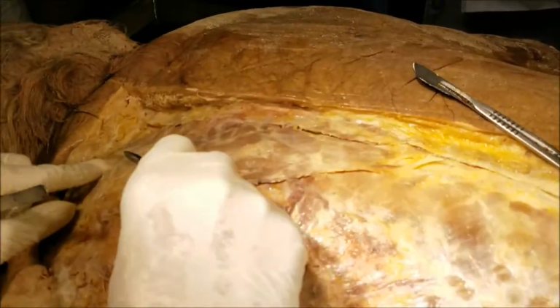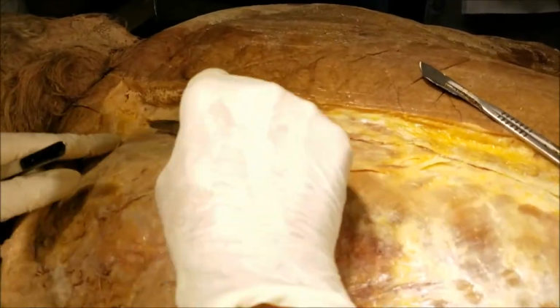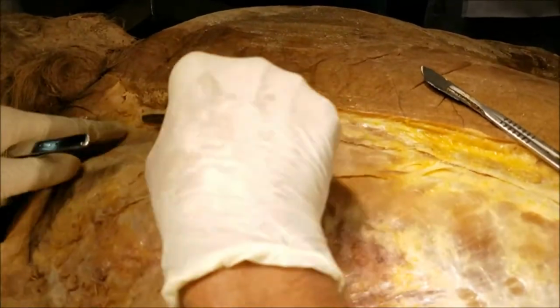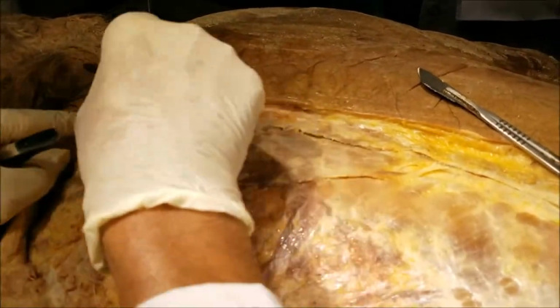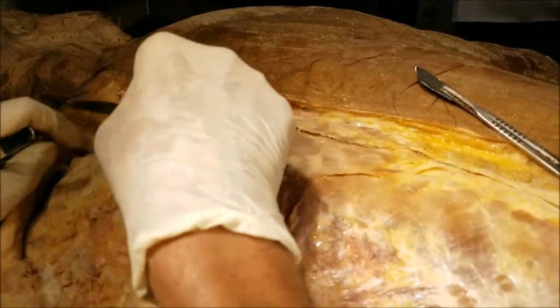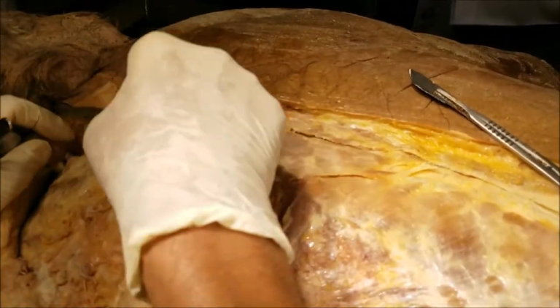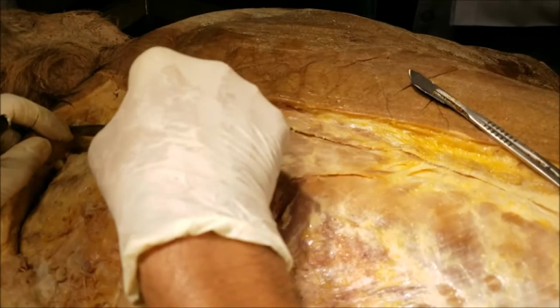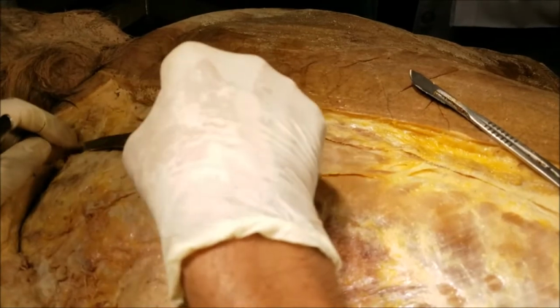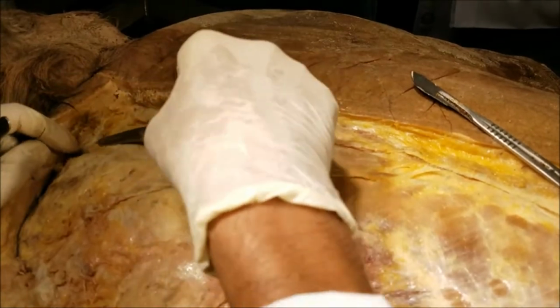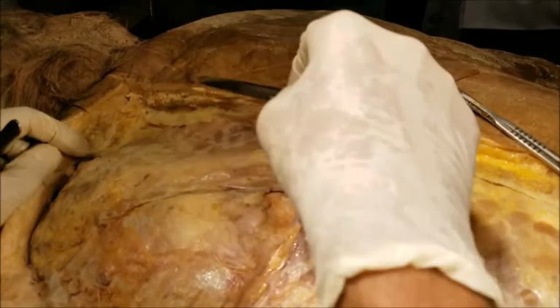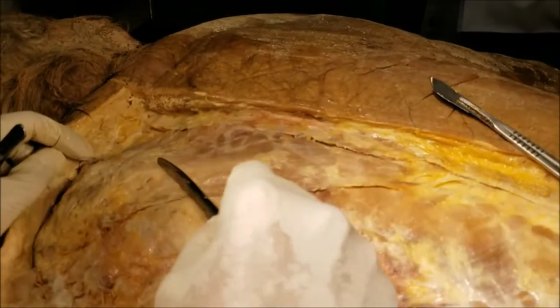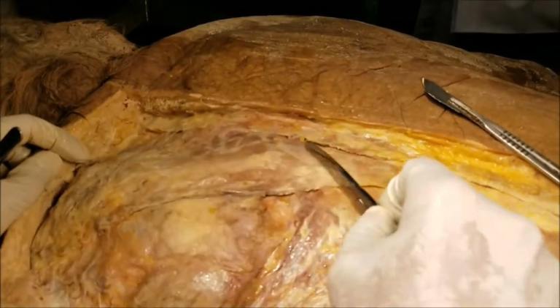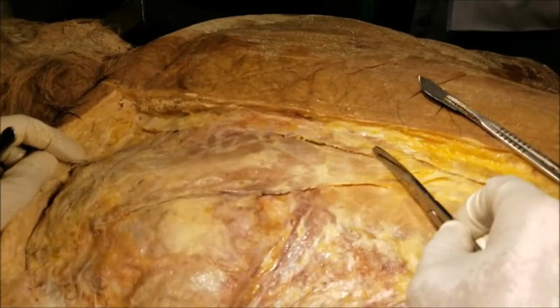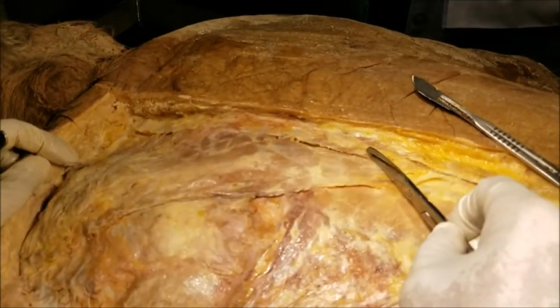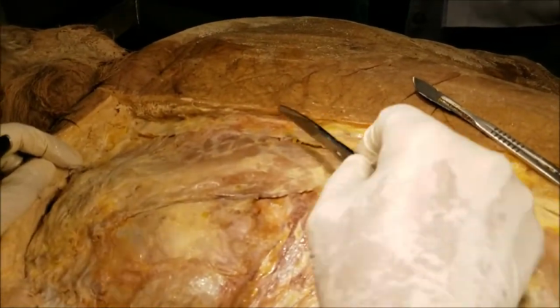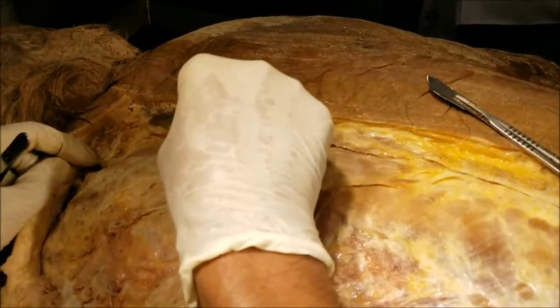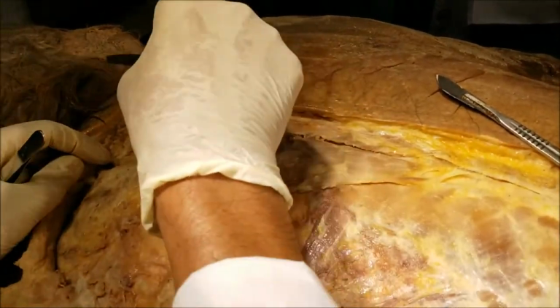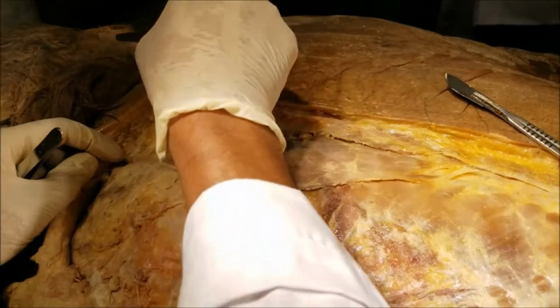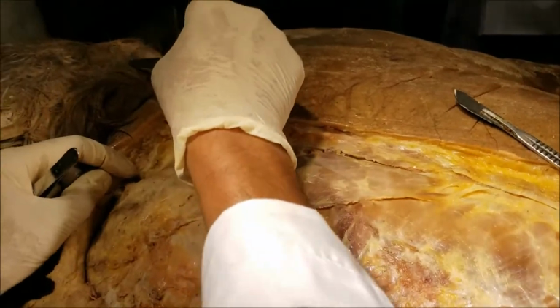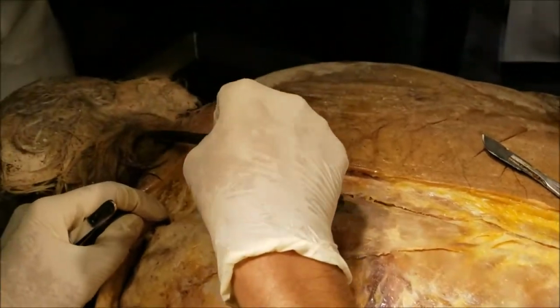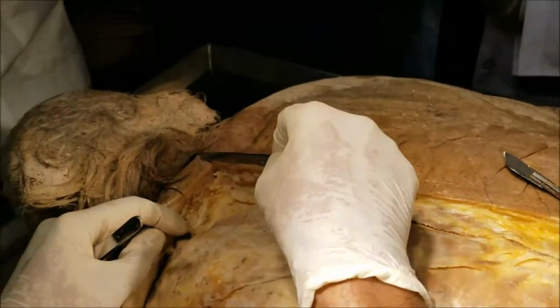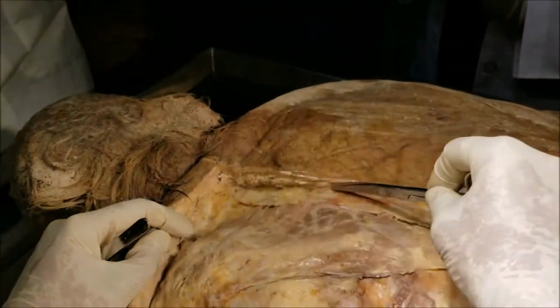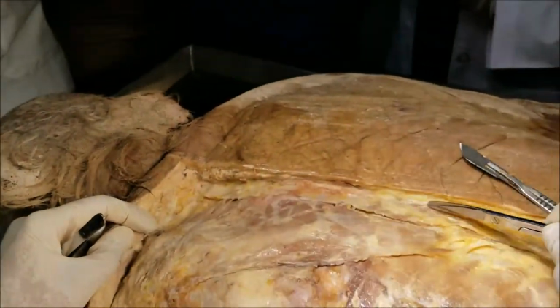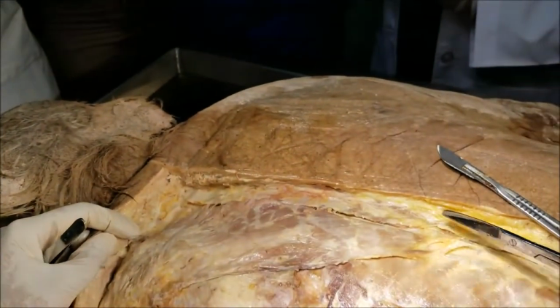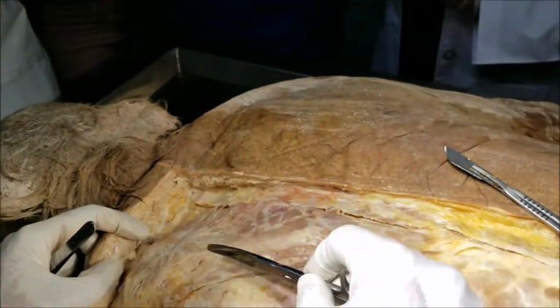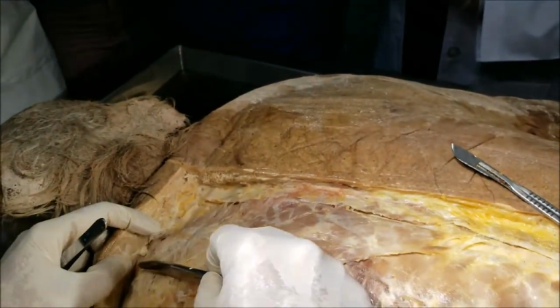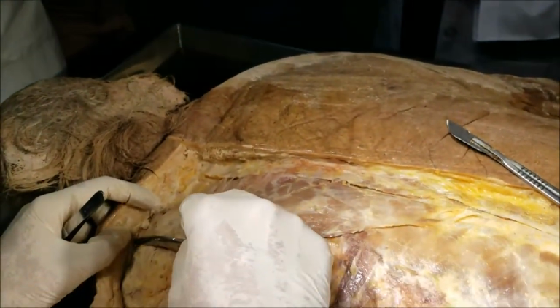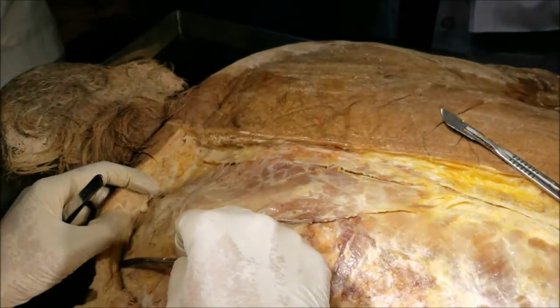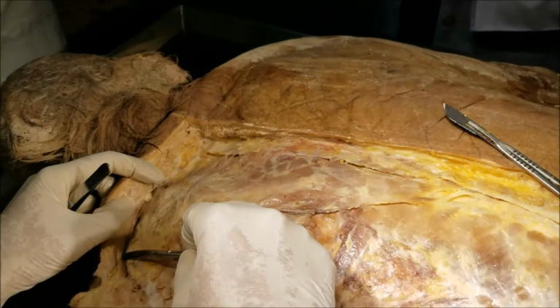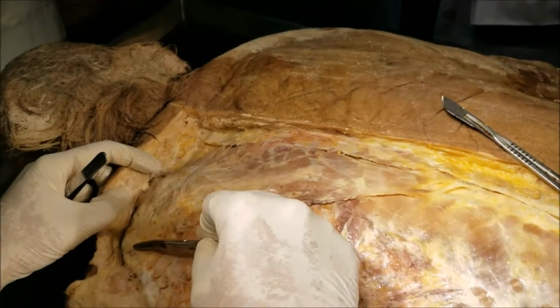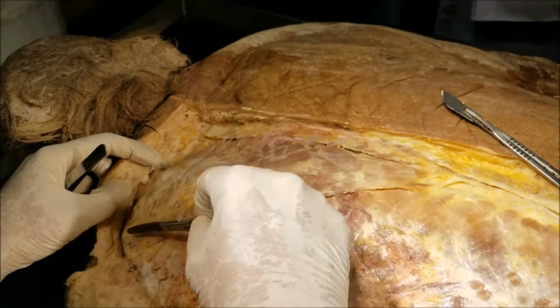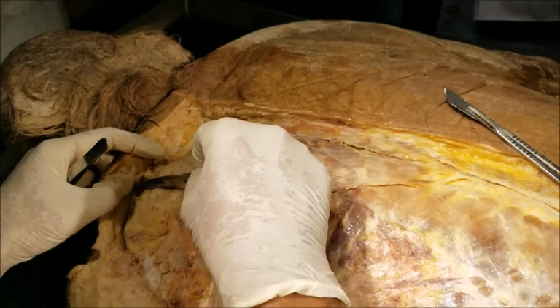The trapezius has got descending fibers, horizontal fibers, and ascending fibers. They take attachment from the superior nuchal line and the spinous processes, and they get inserted onto the spine of the scapula, the acromion process, and the clavicle.